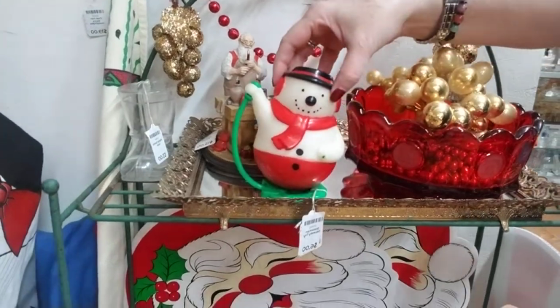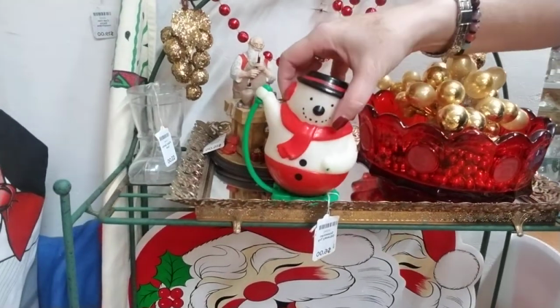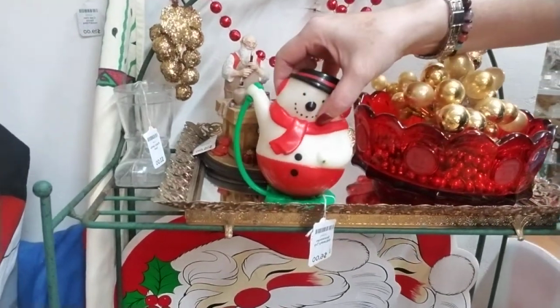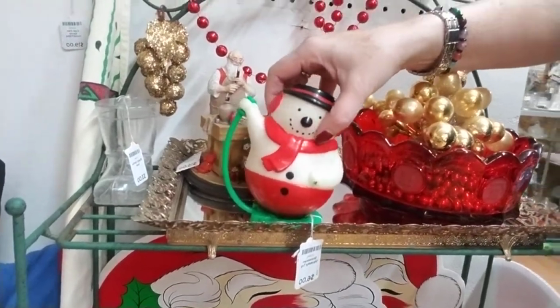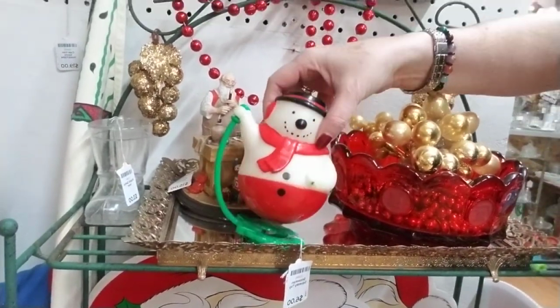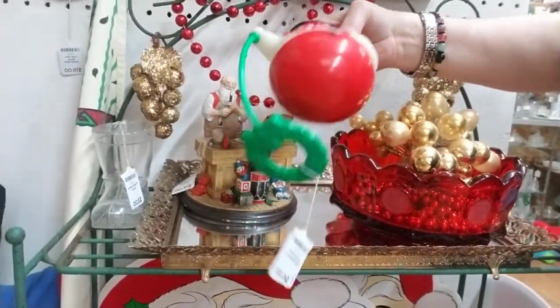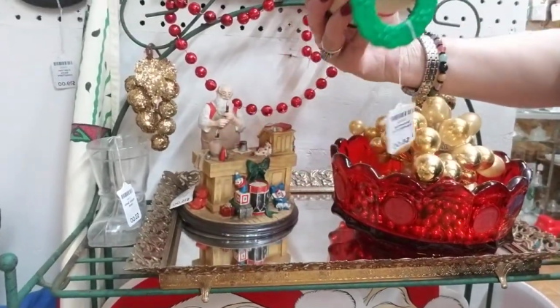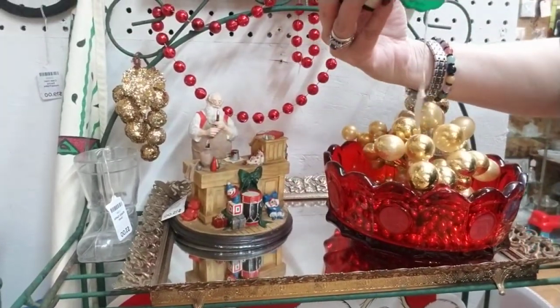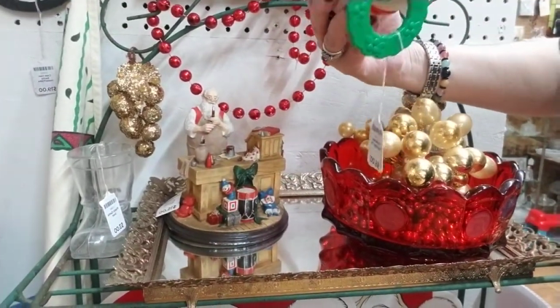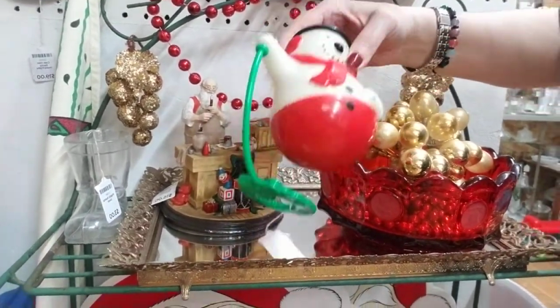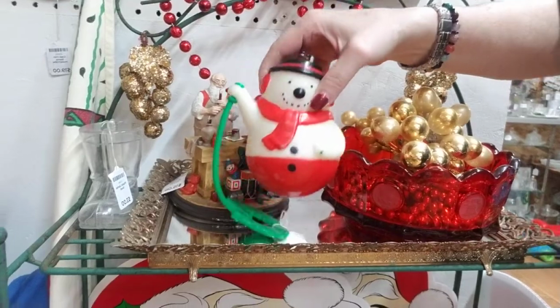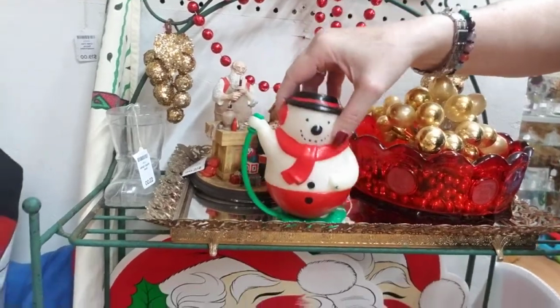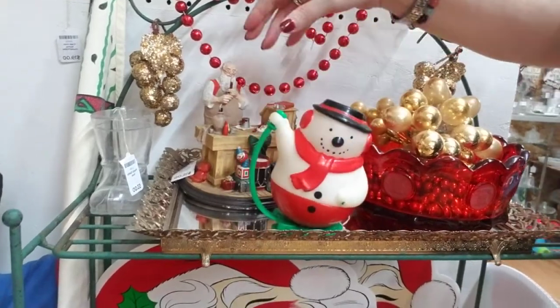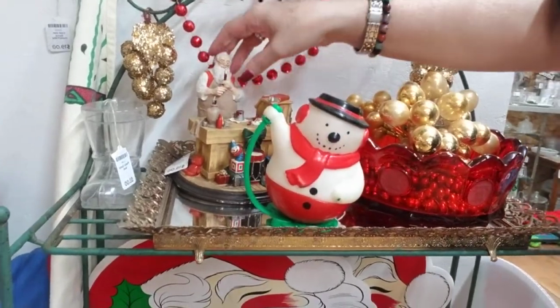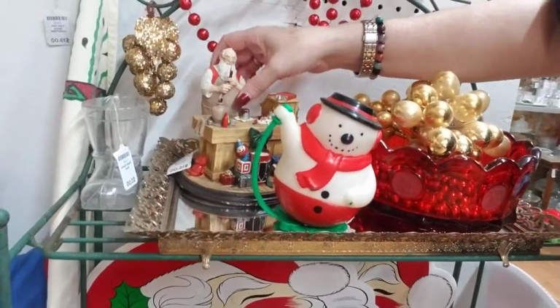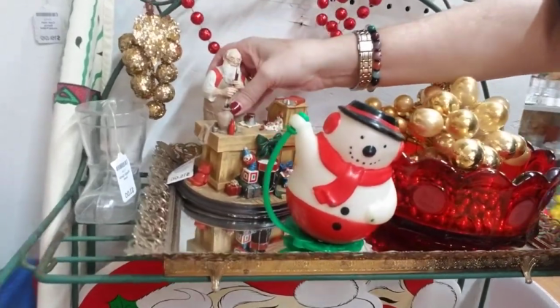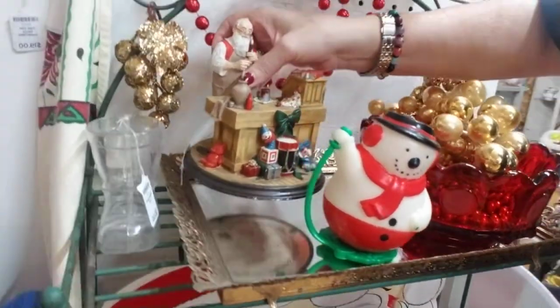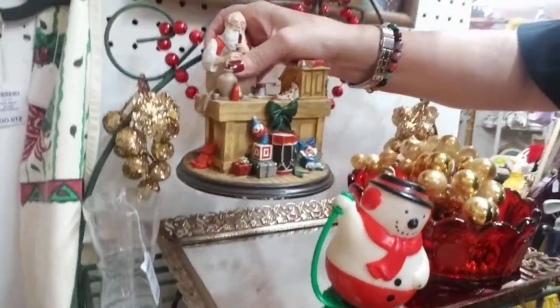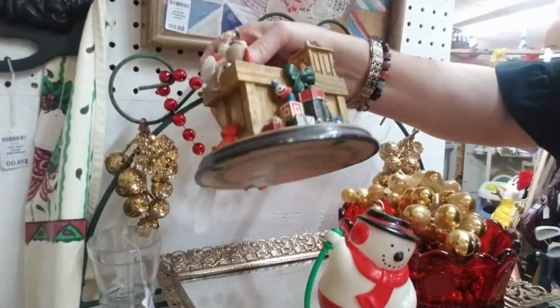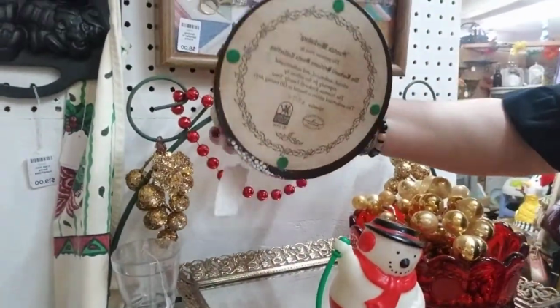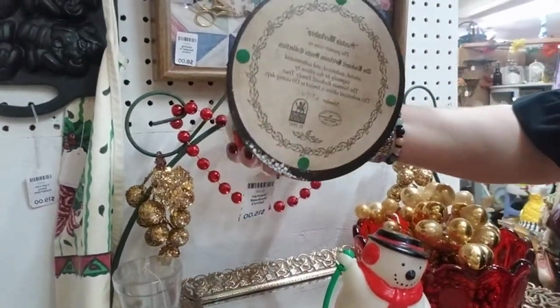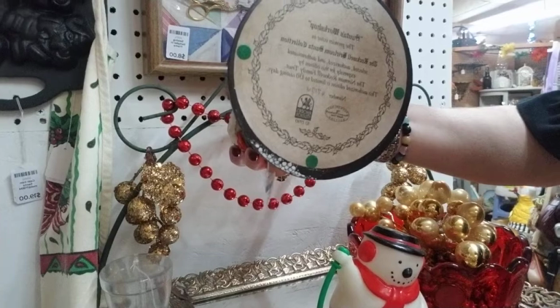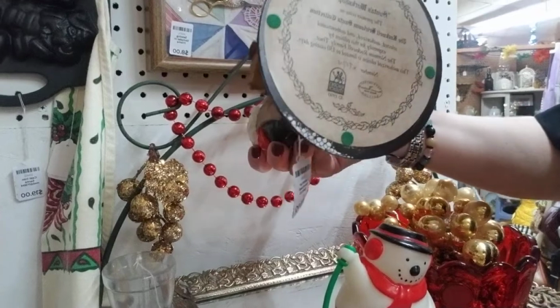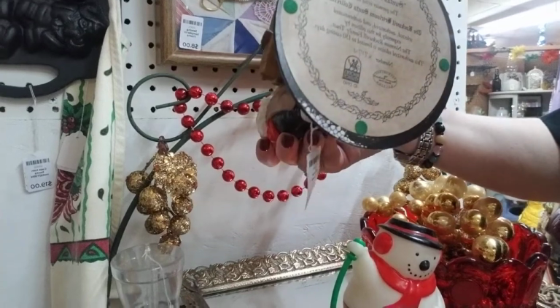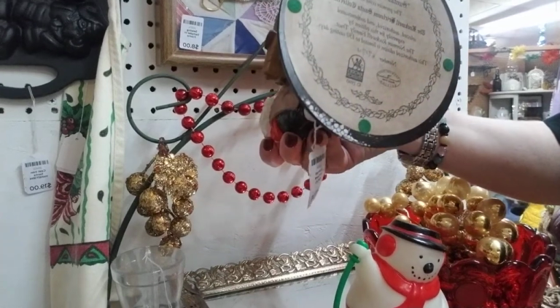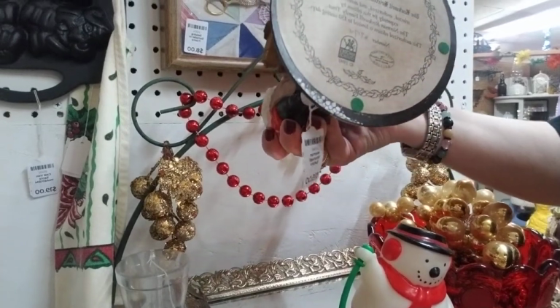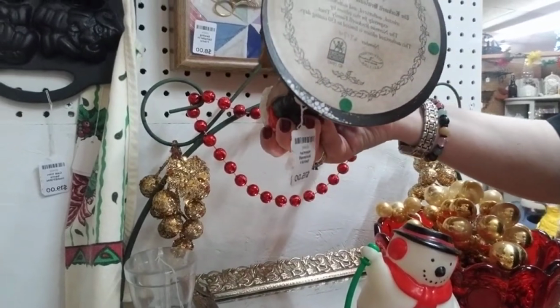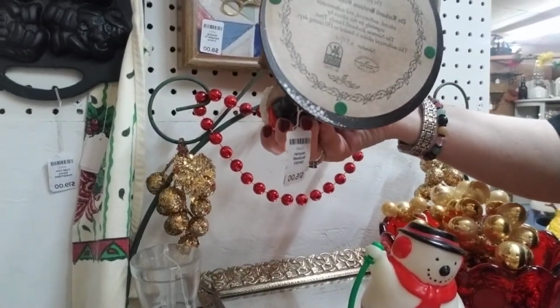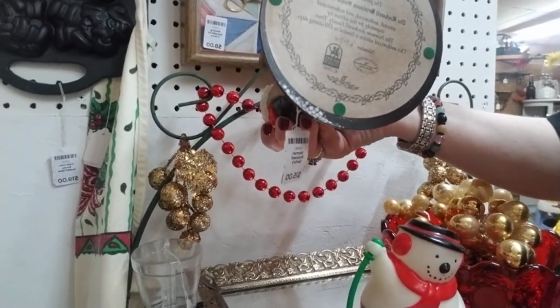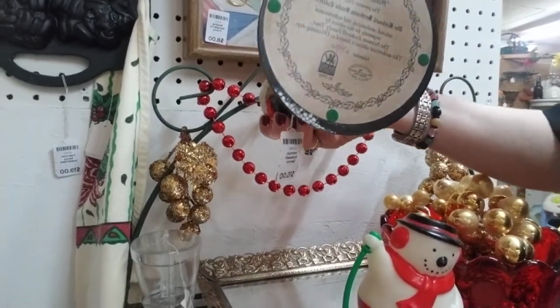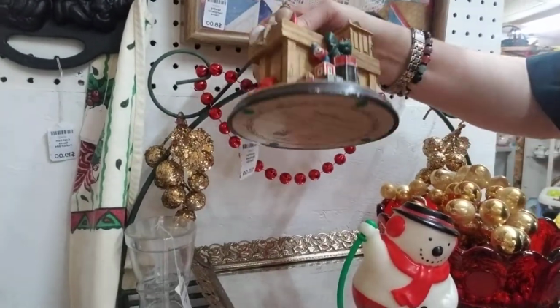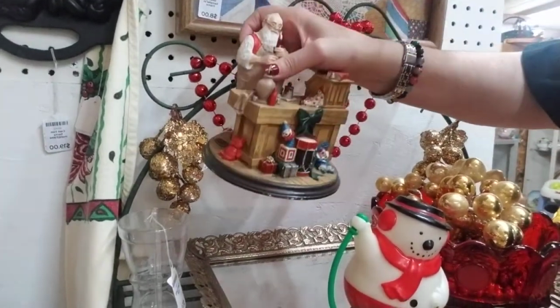A vintage squeaky snowman ornament — that's interesting. I don't see a marking on it... oh there we go: Road Studios, 1990. Oh — Norman Rockwell Santa, $15.